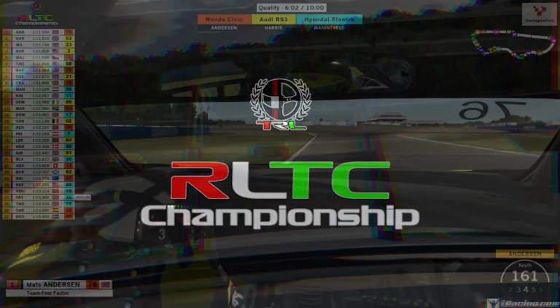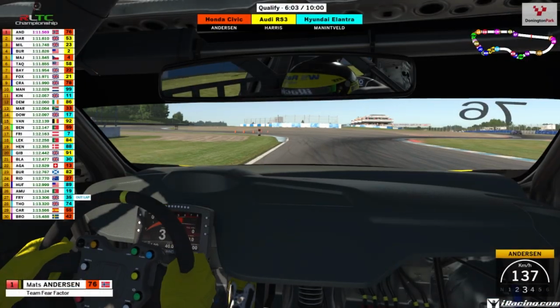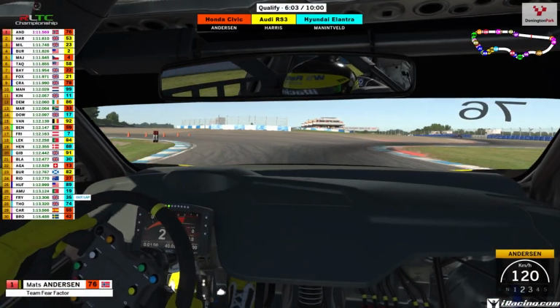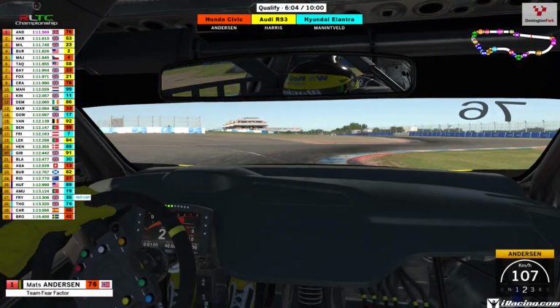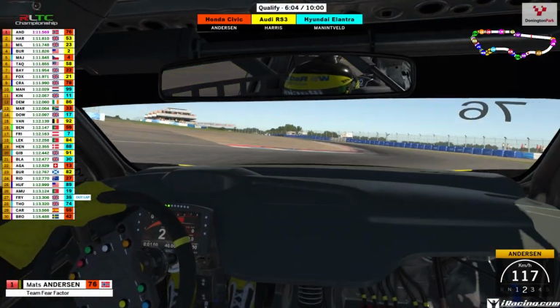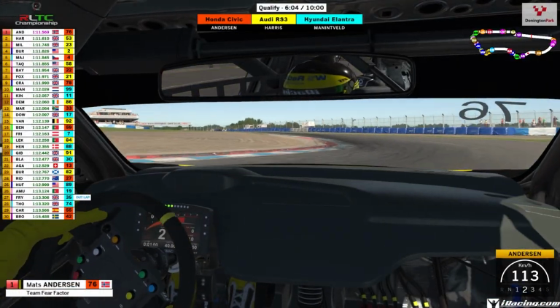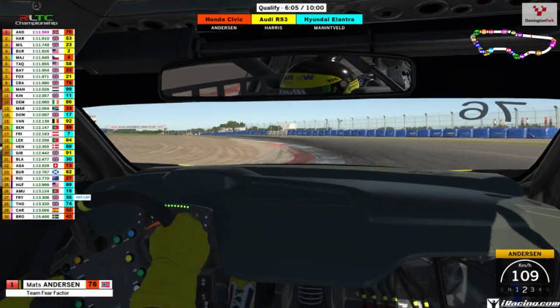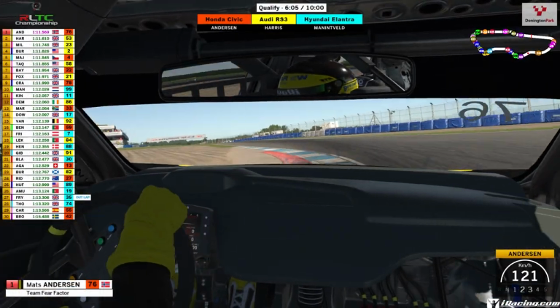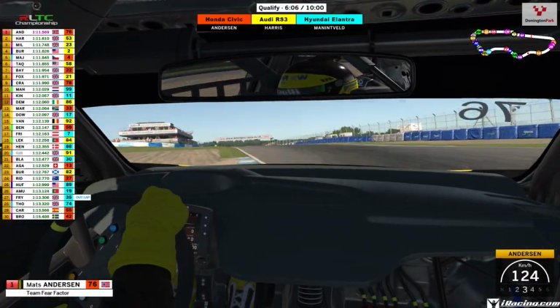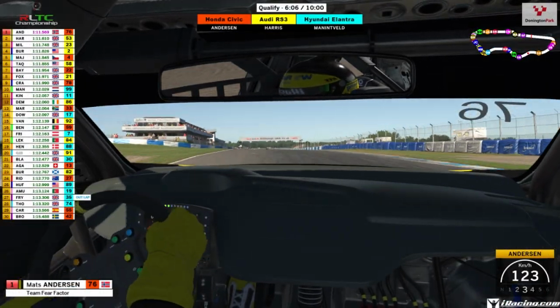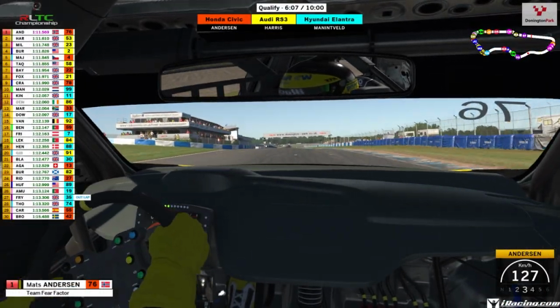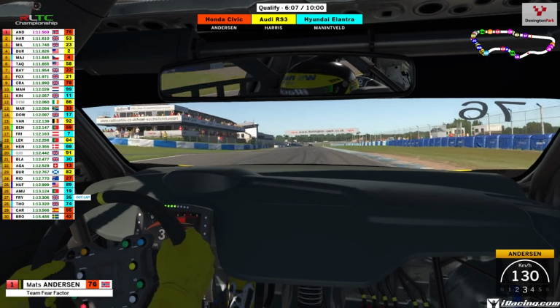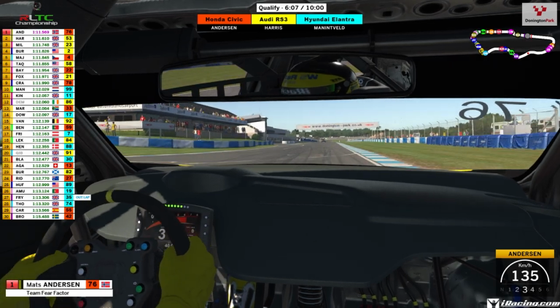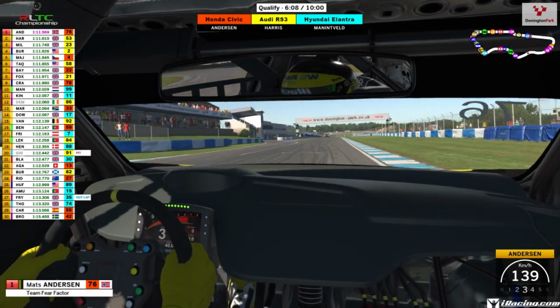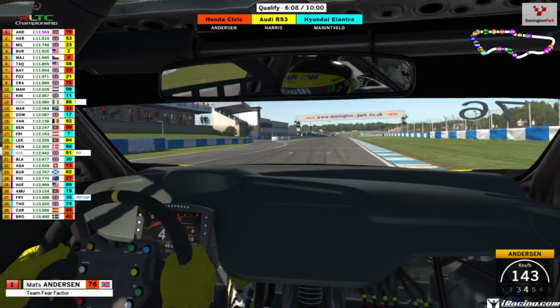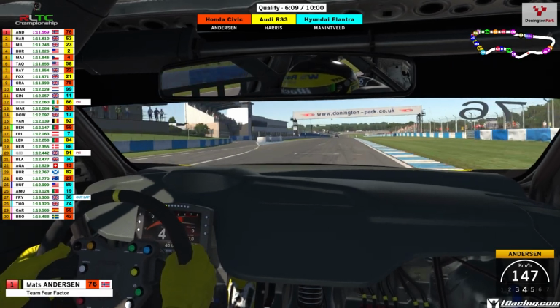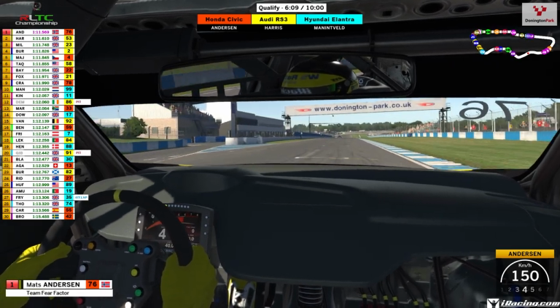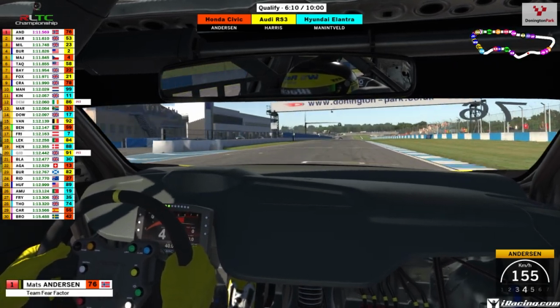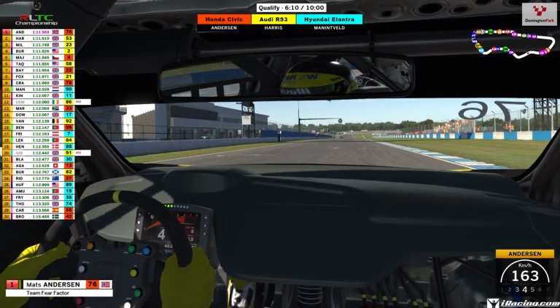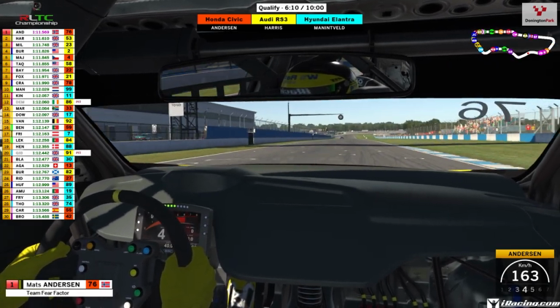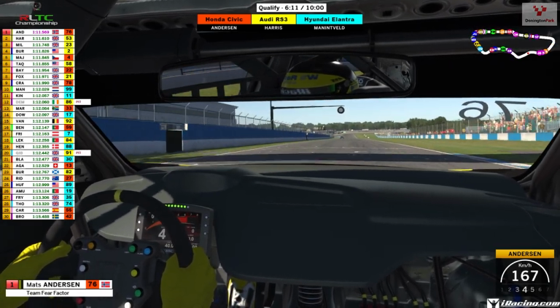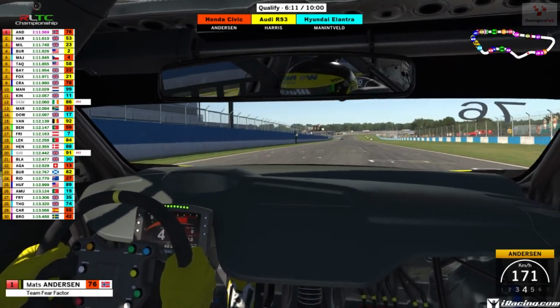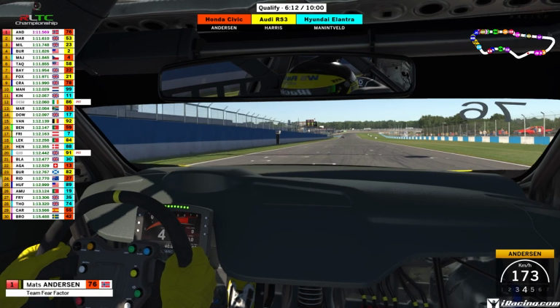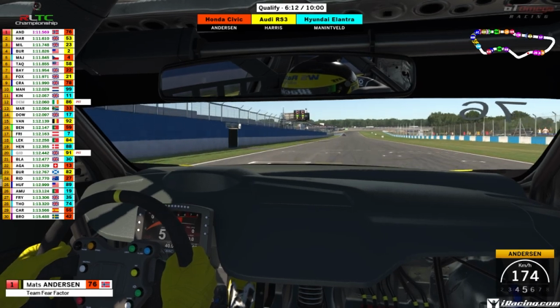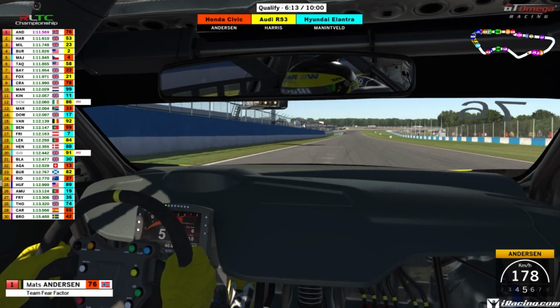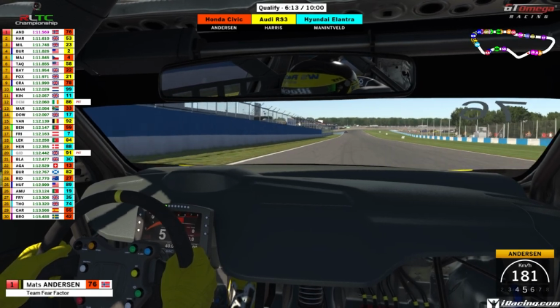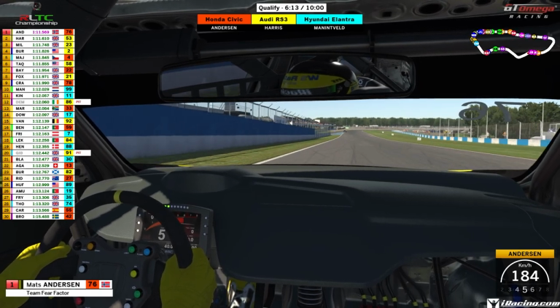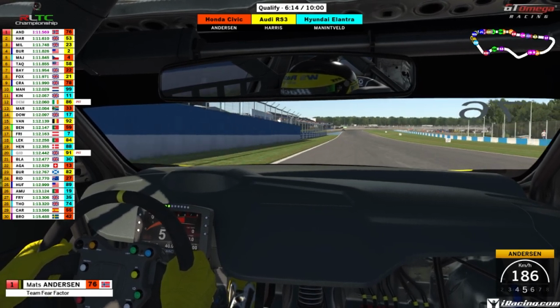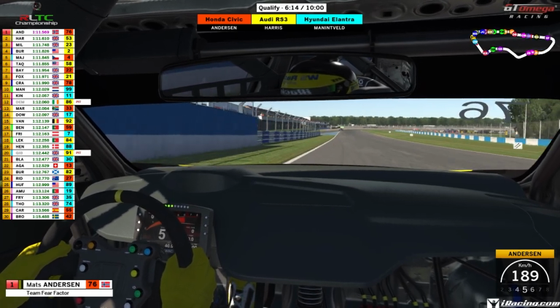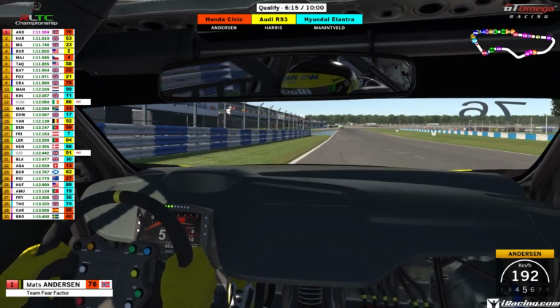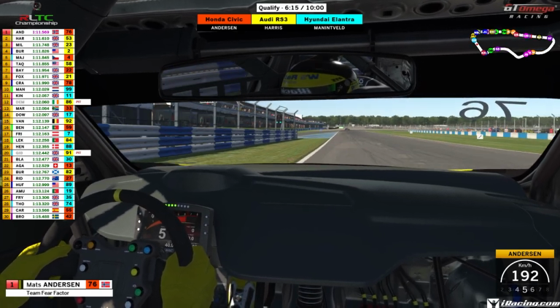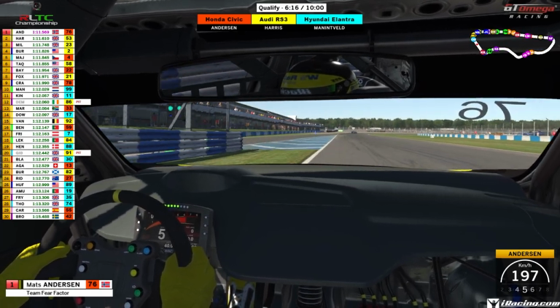Hello guys and girls, welcome back to the Racing Line. Join me as we jump on board for our first official pole sitter of the RLTC Championship for round one, round Donington Park. It was of course the Norwegian driver Mats Borg-Andersen in the Honda Civic driving for Team Fear Factor.